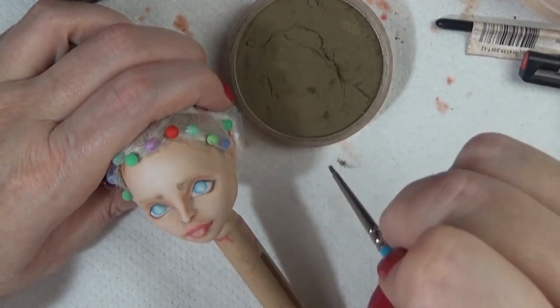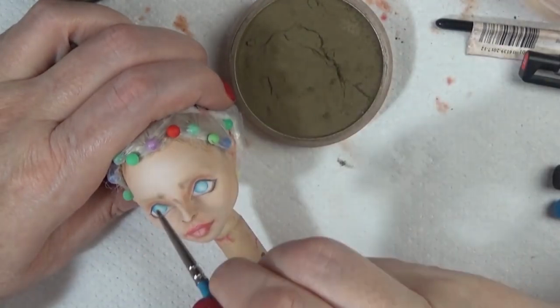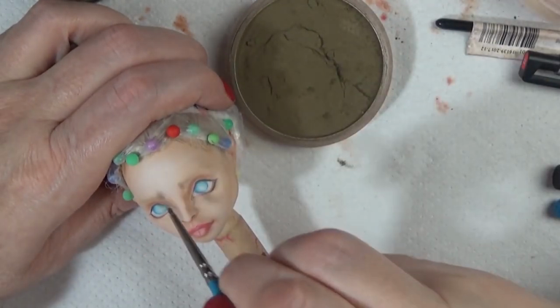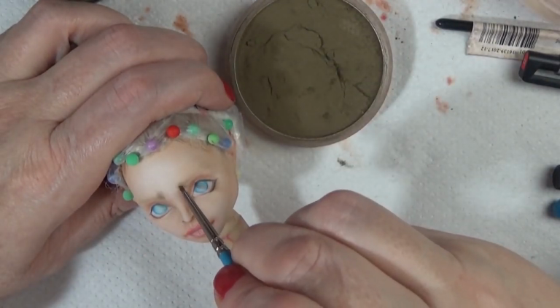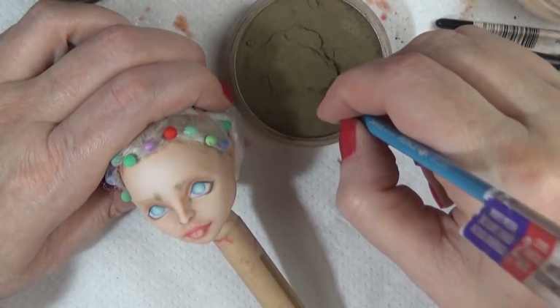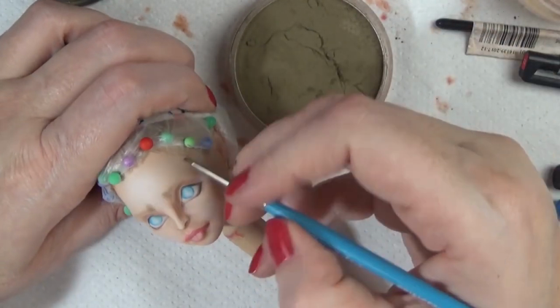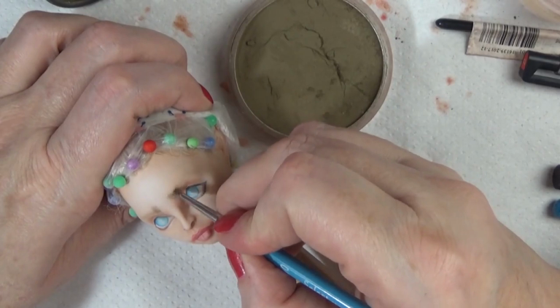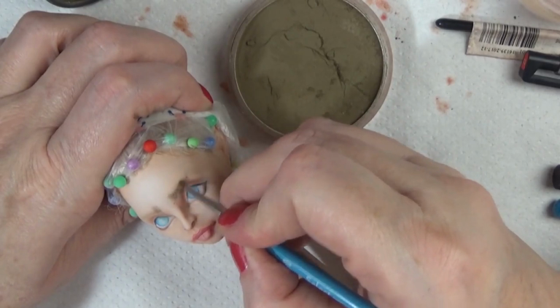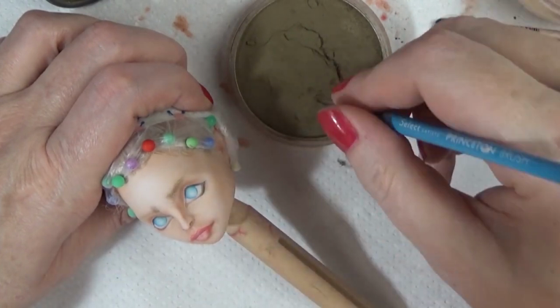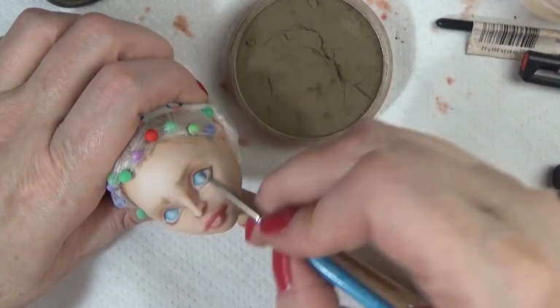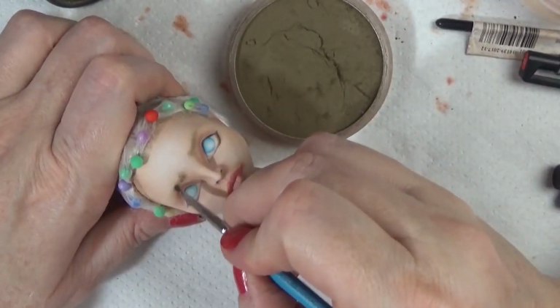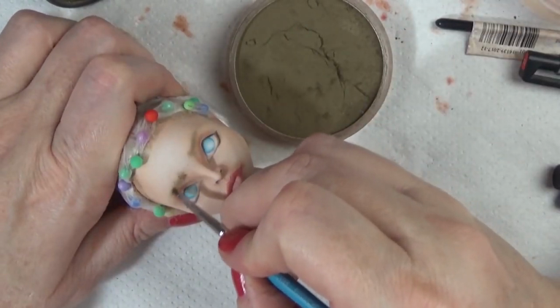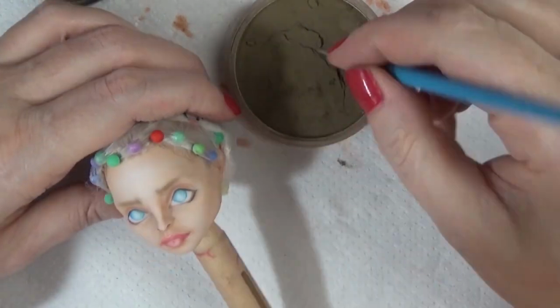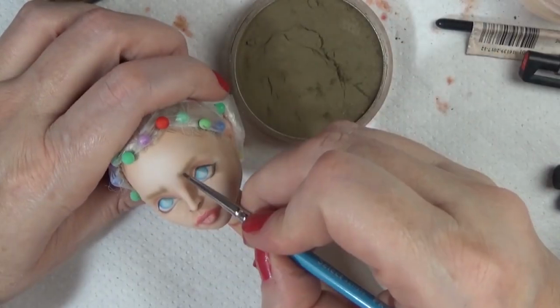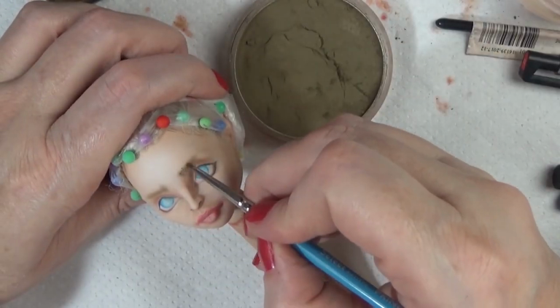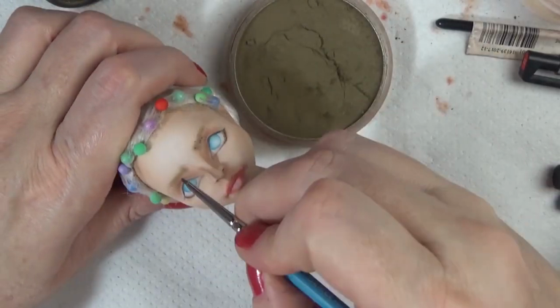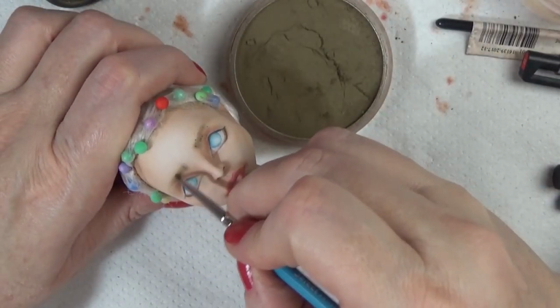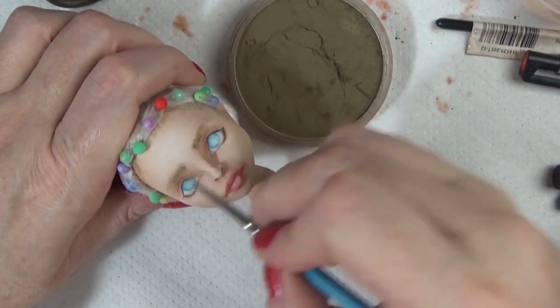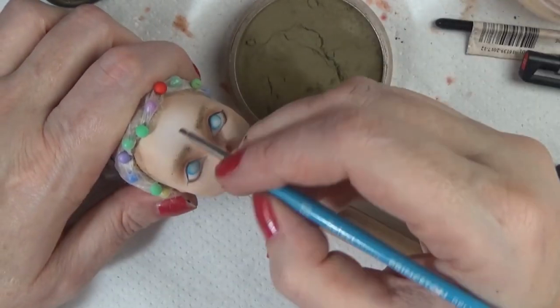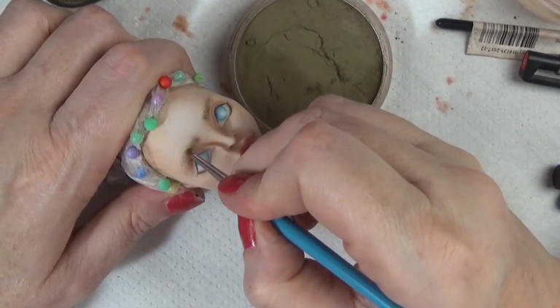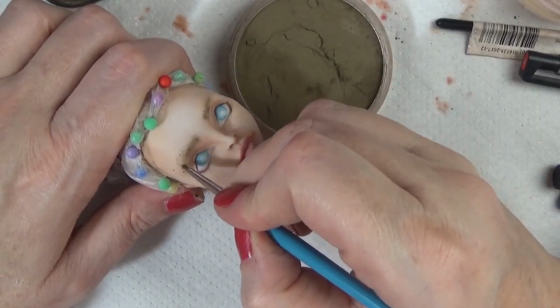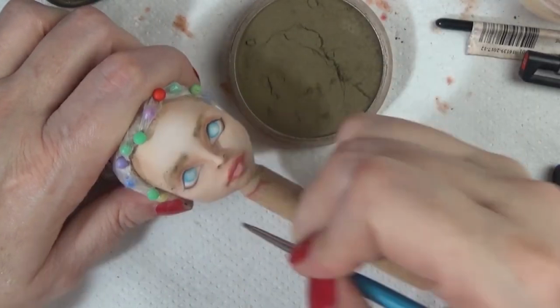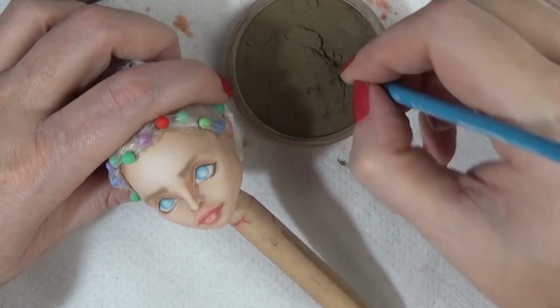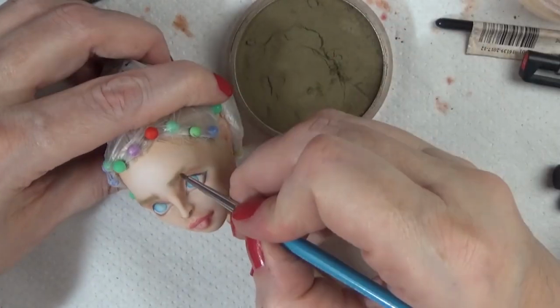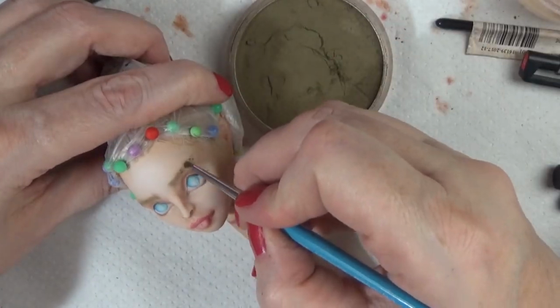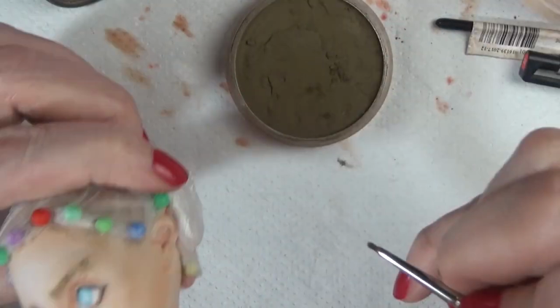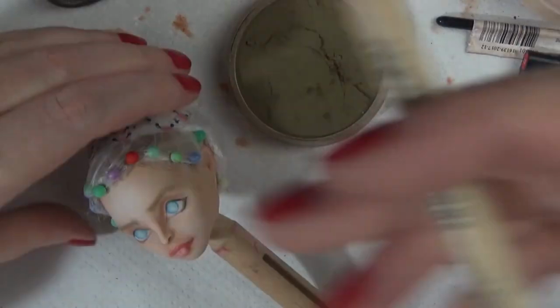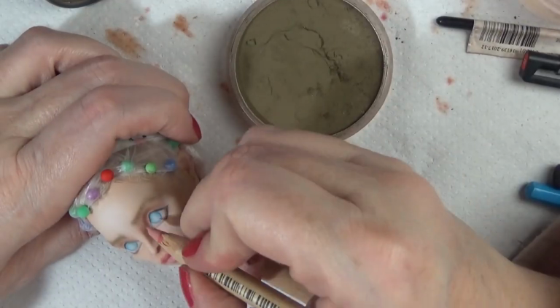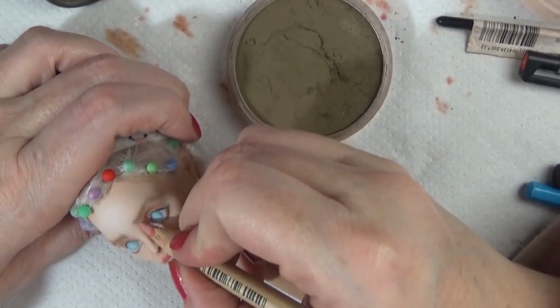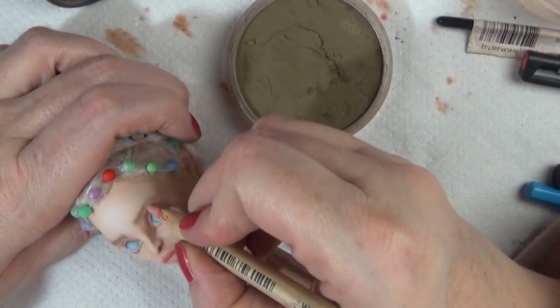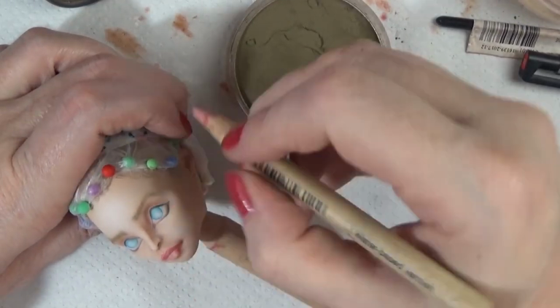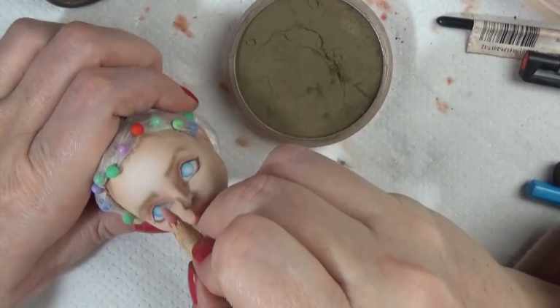I've been customizing dolls for about nine years now and I still feel like I struggle with eyebrows. If you guys have any tips, let me know.